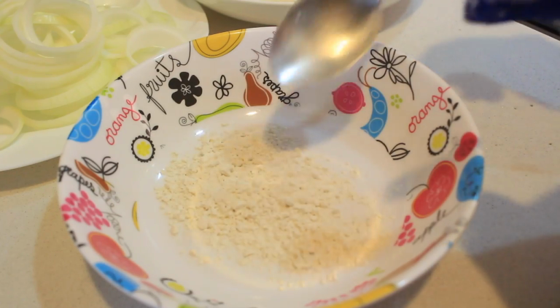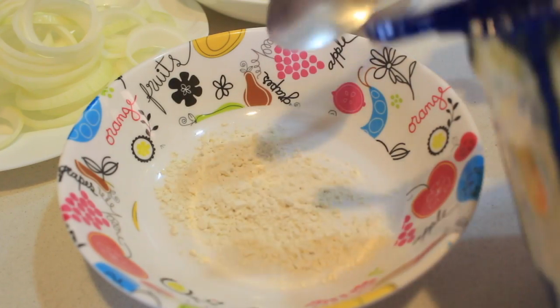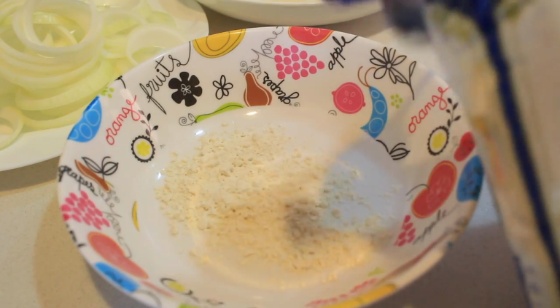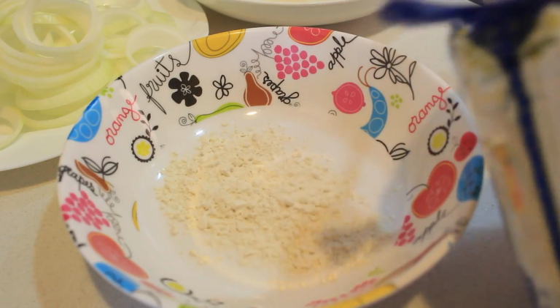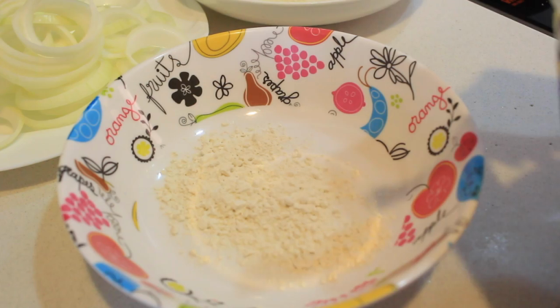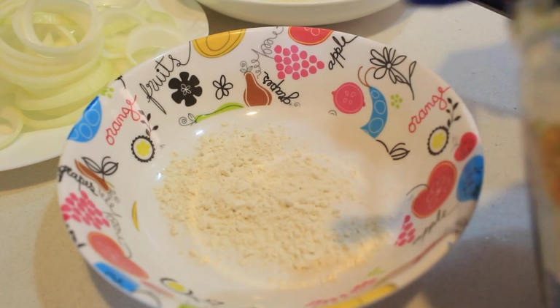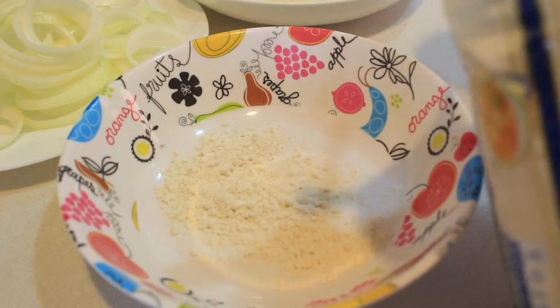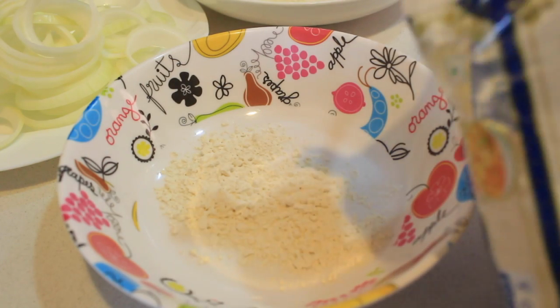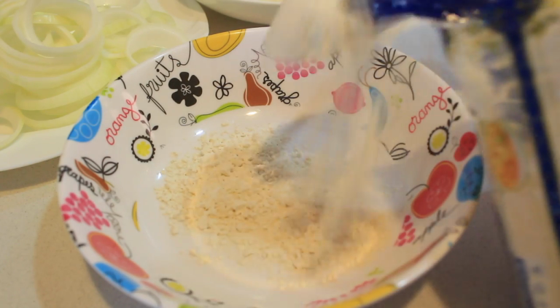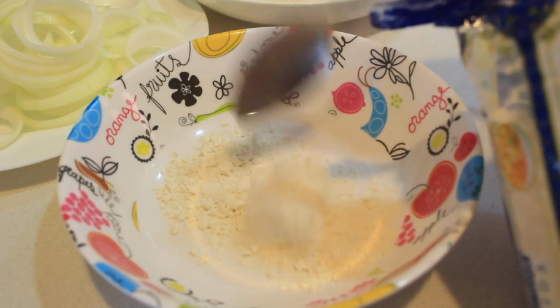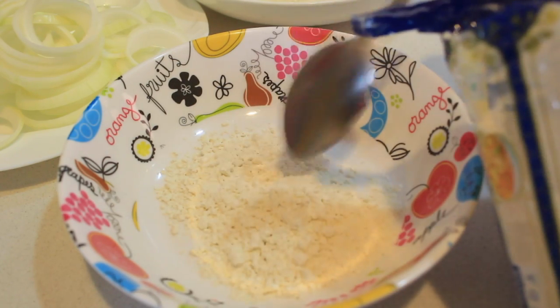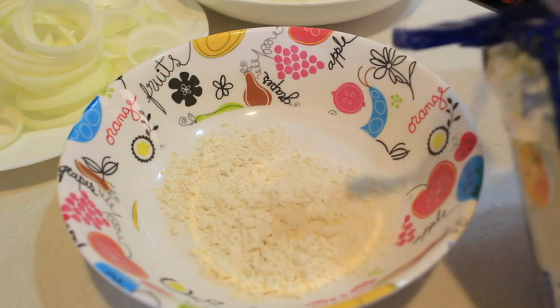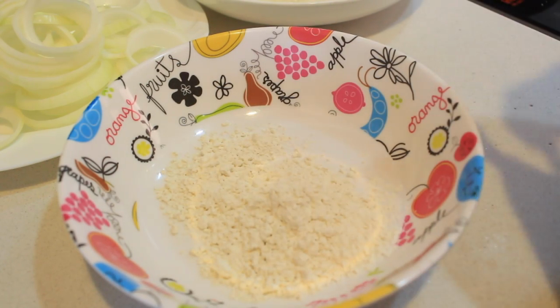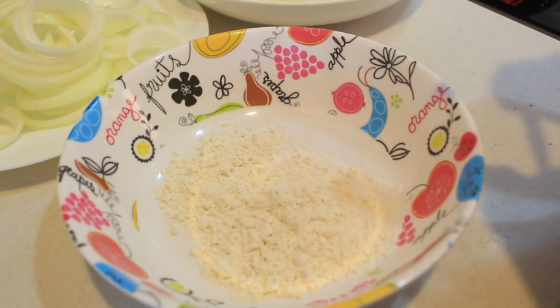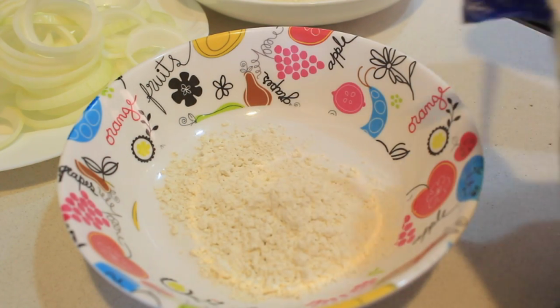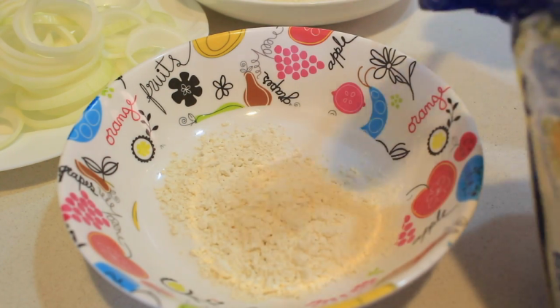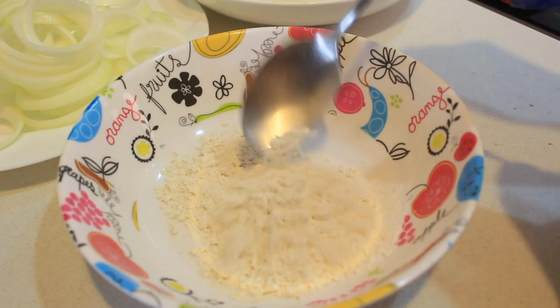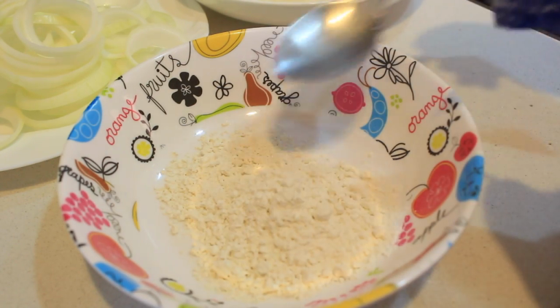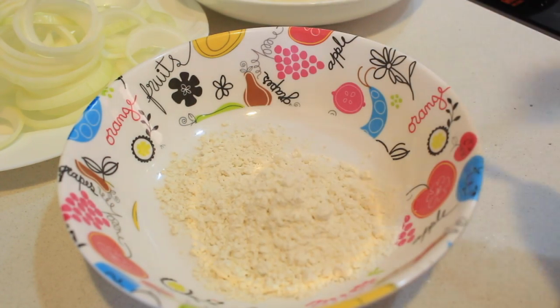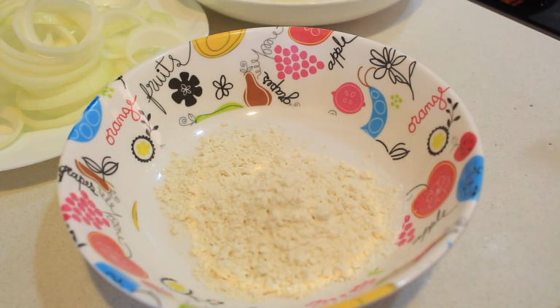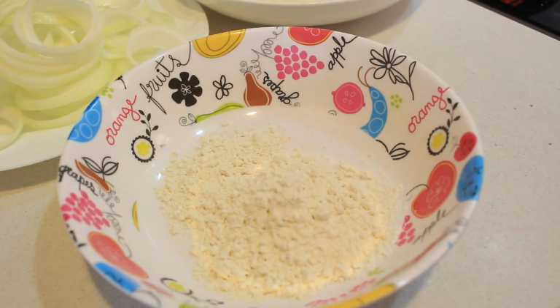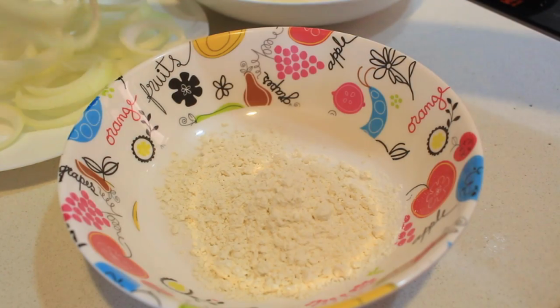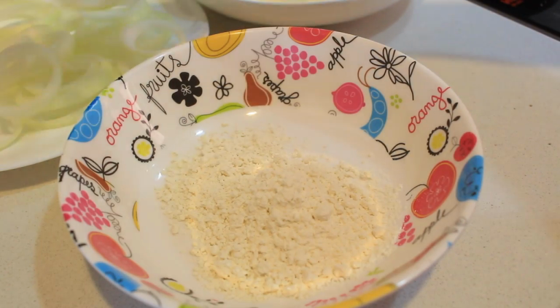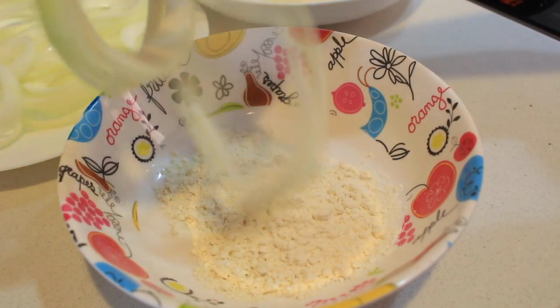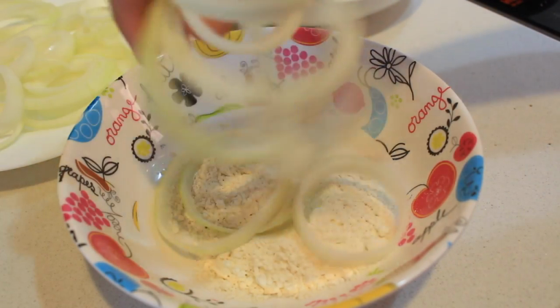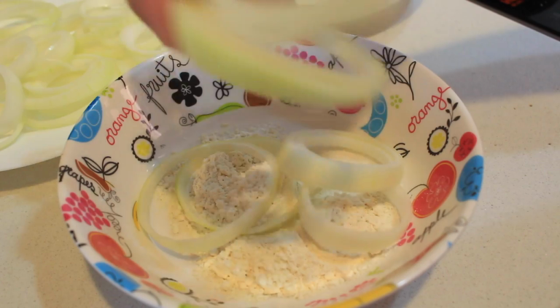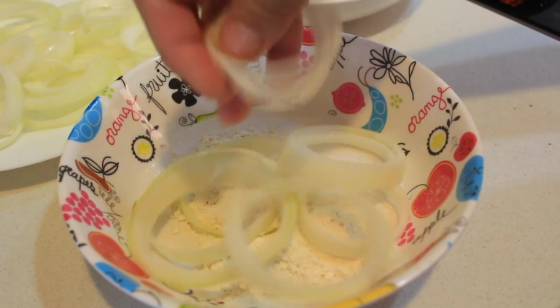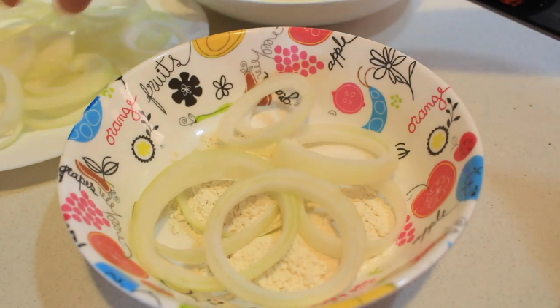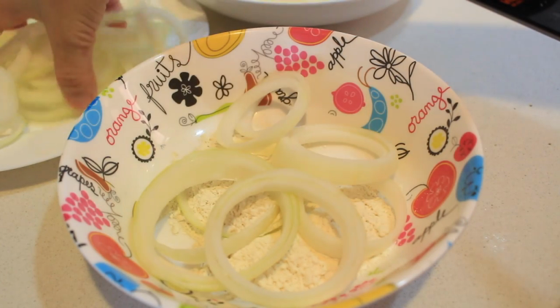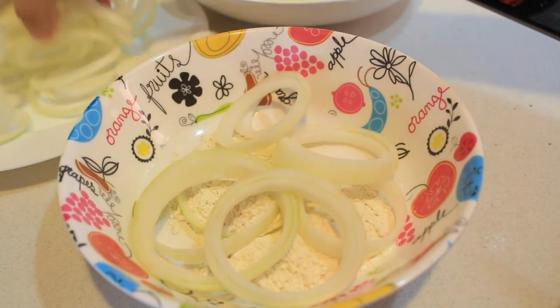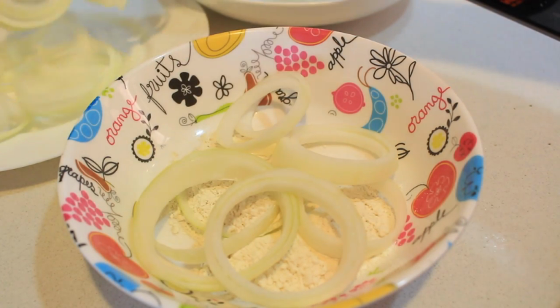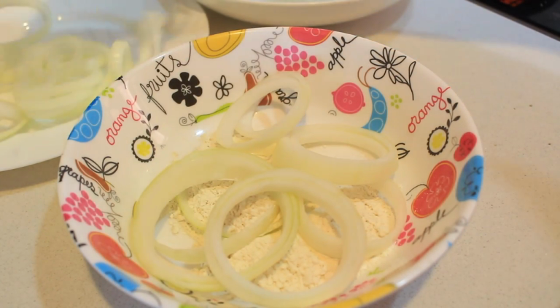Now add some maida or plain flour in a mixing bowl, add the onion rings, and mix them together very well.